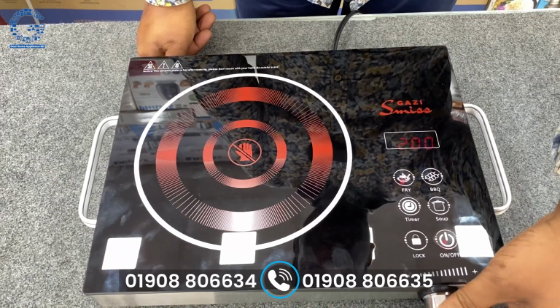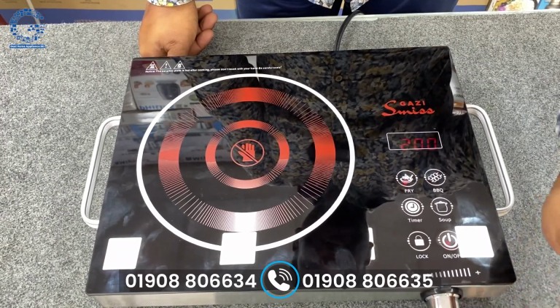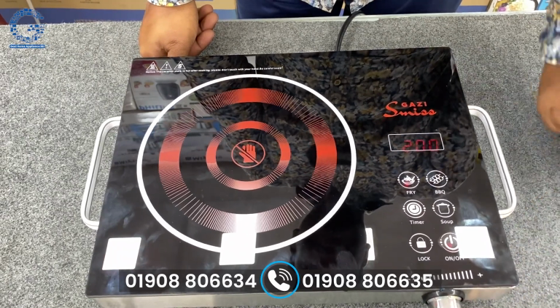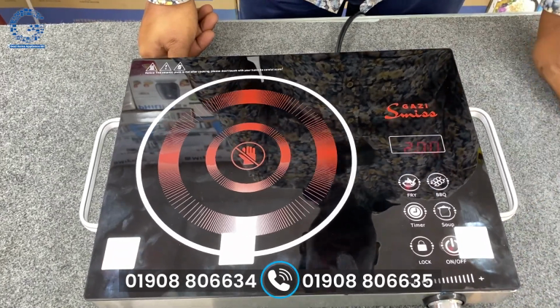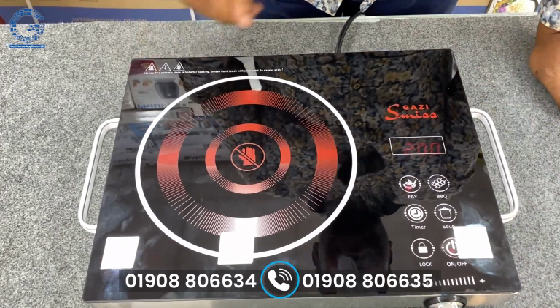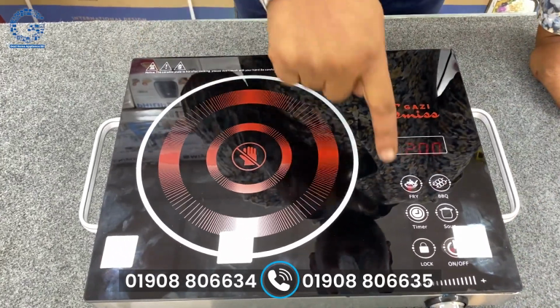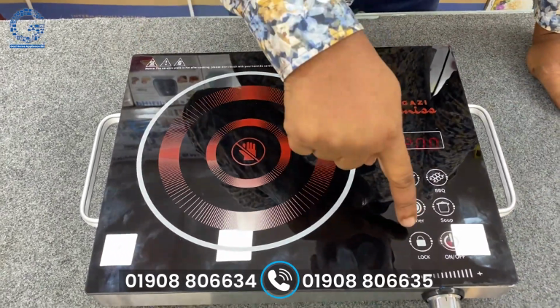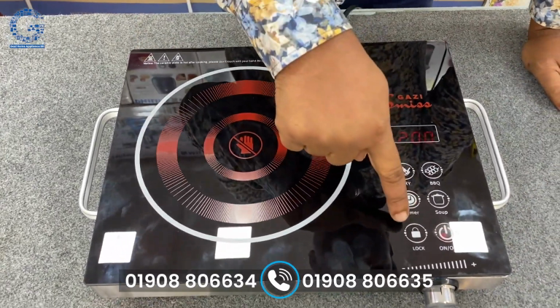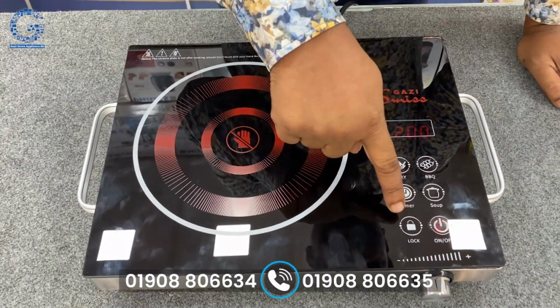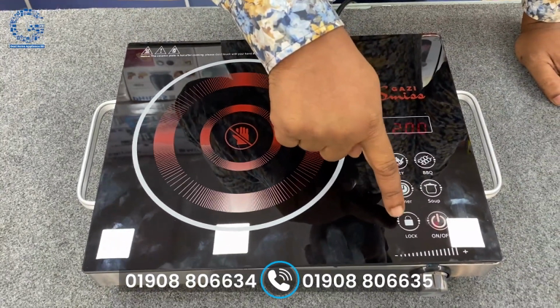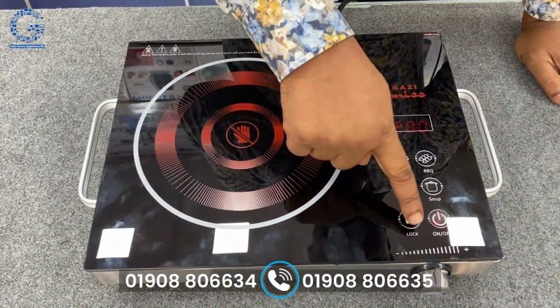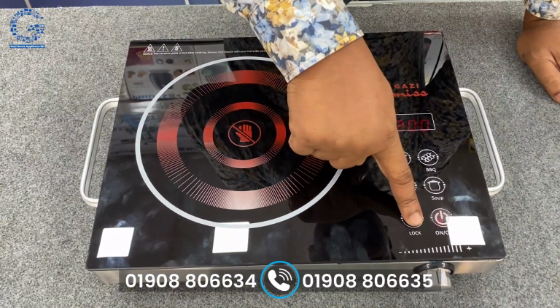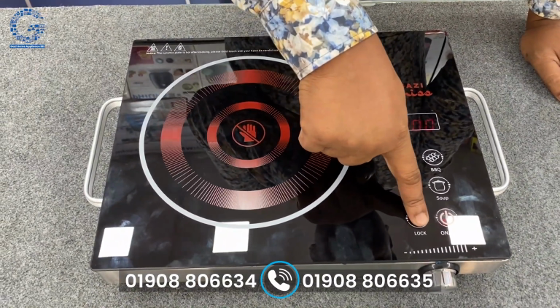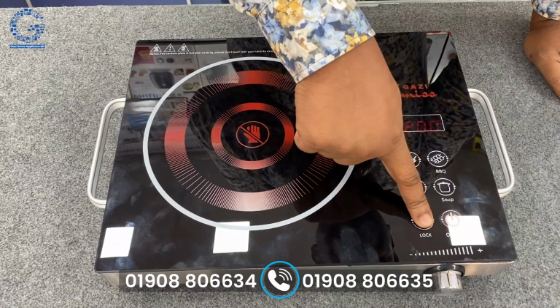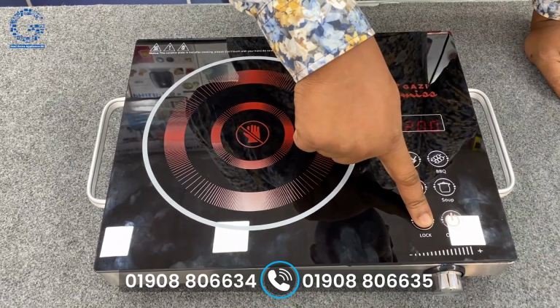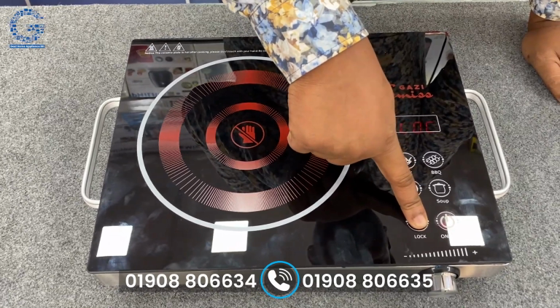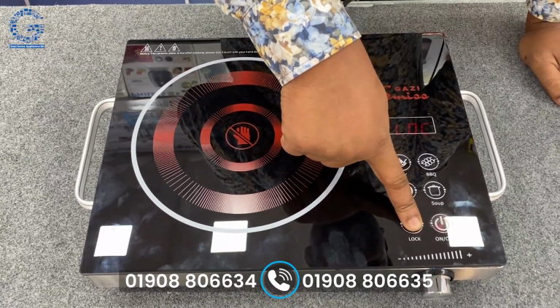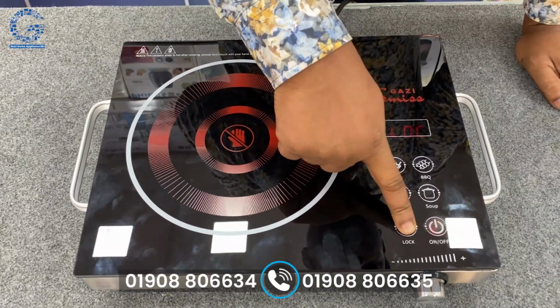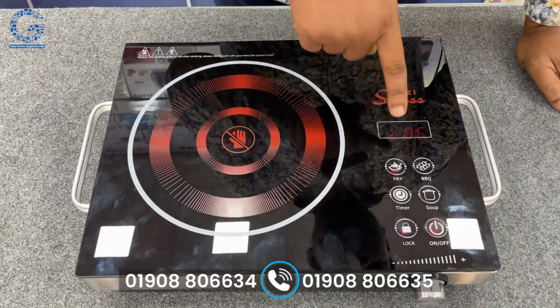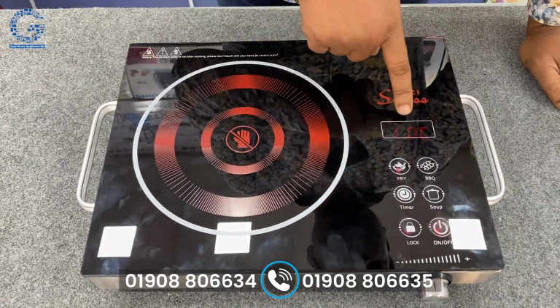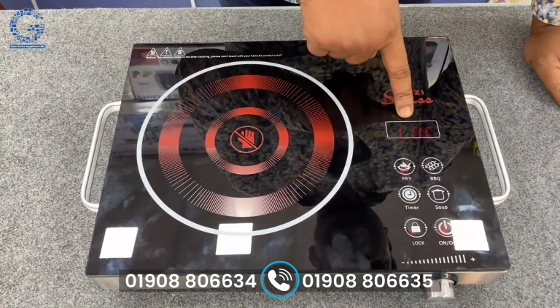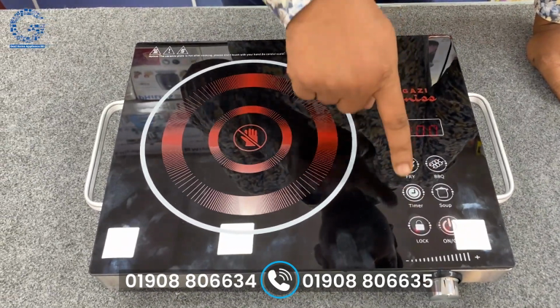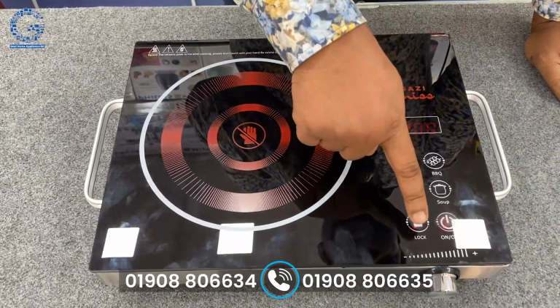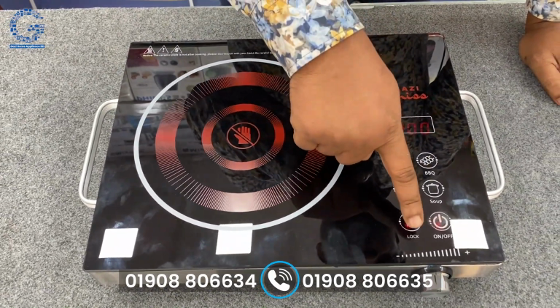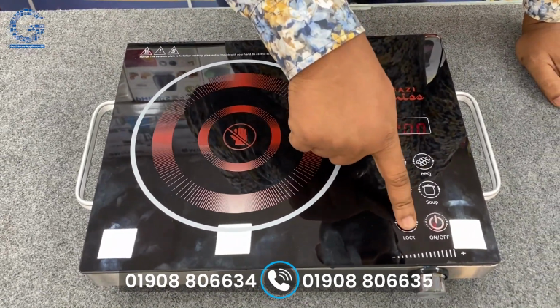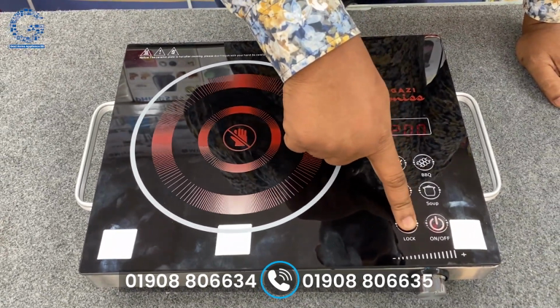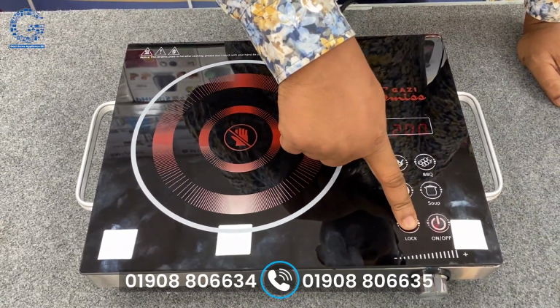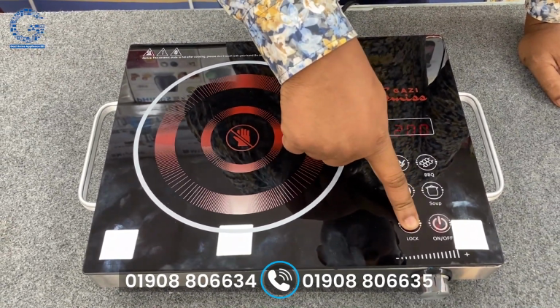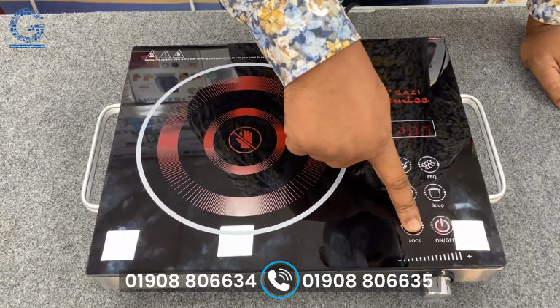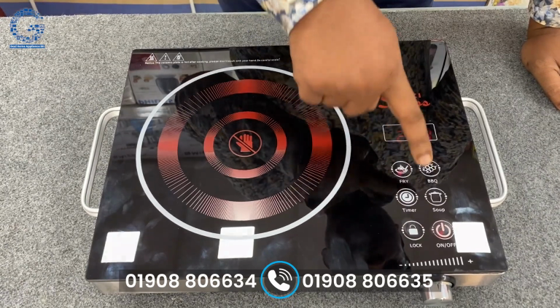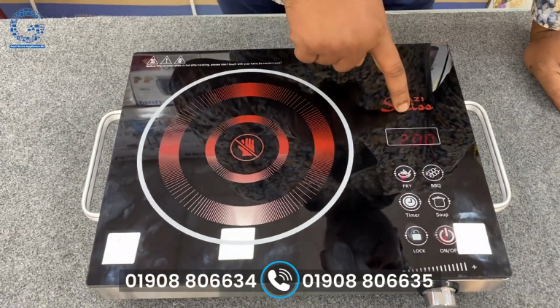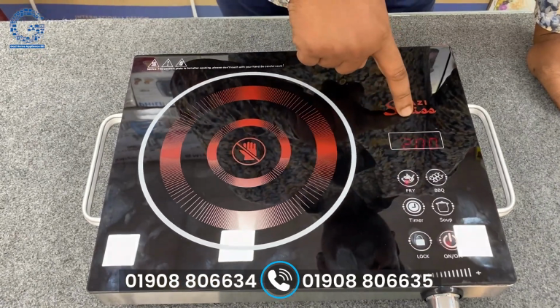Then we need a lock to control the last part. When we lock it, we lock it. And when we lock it, we lock it.